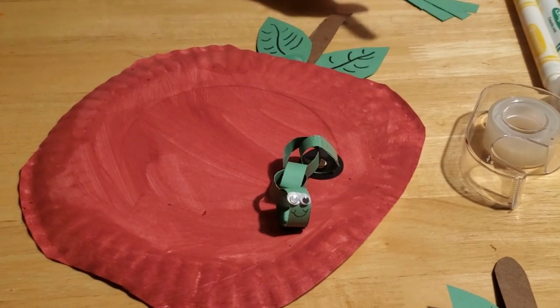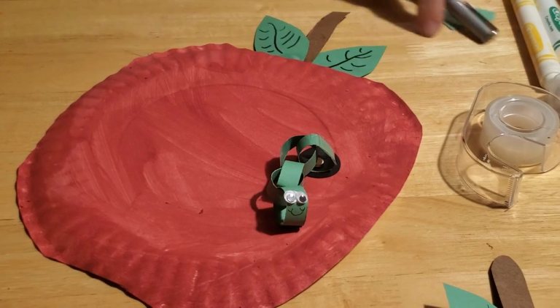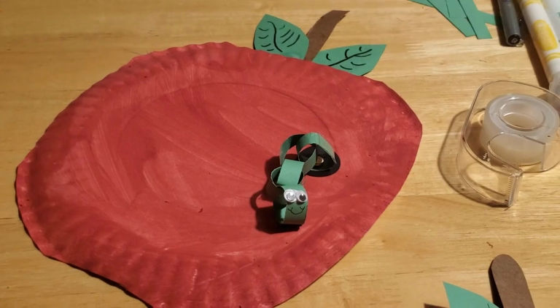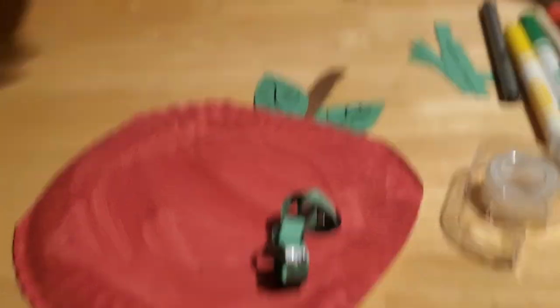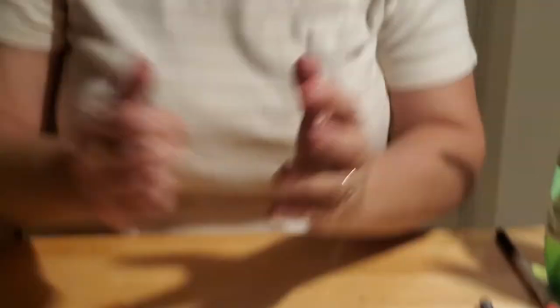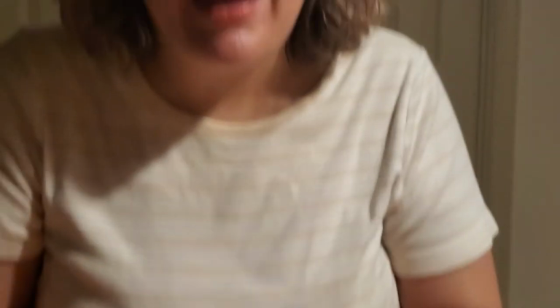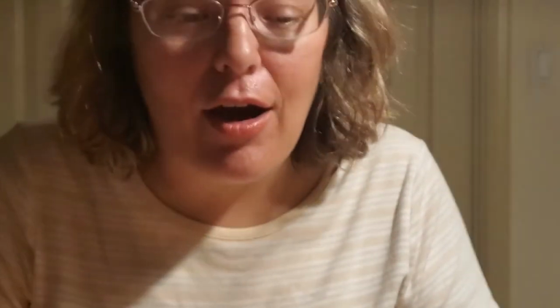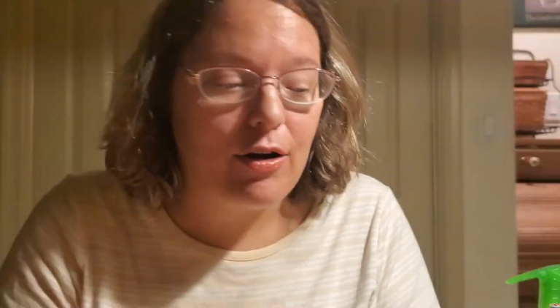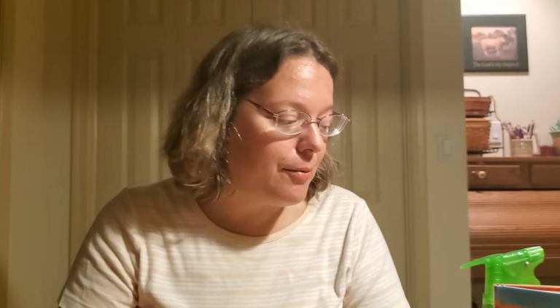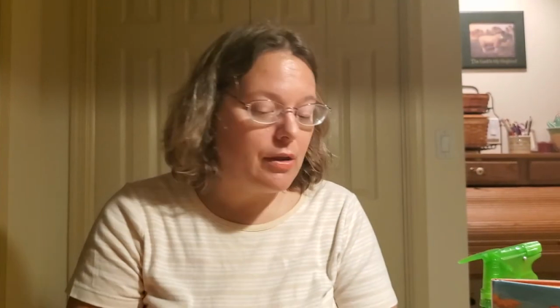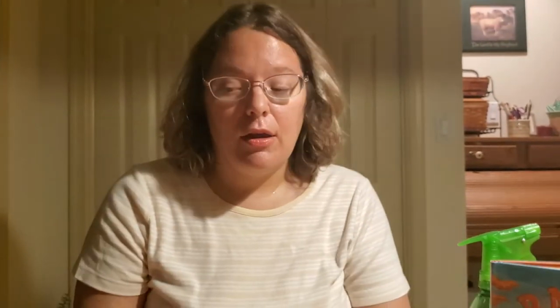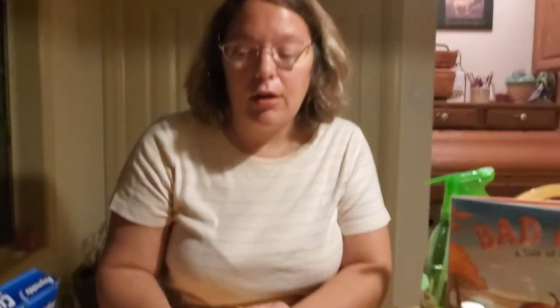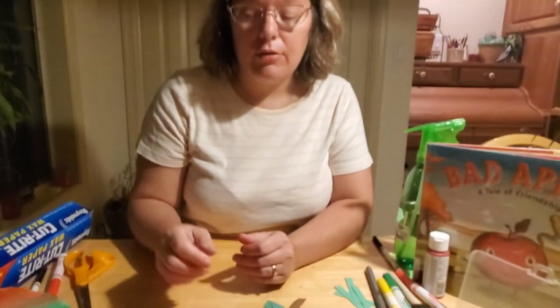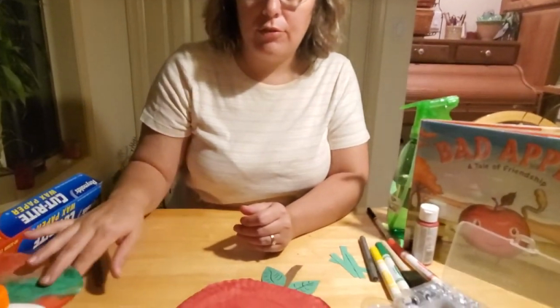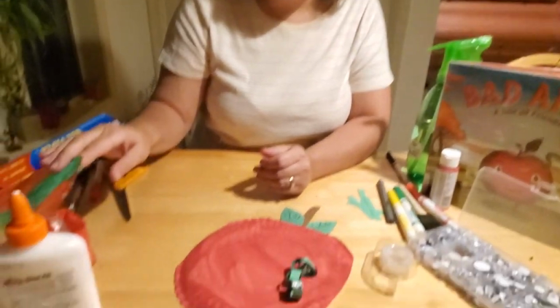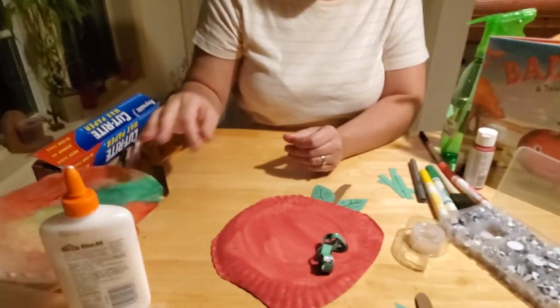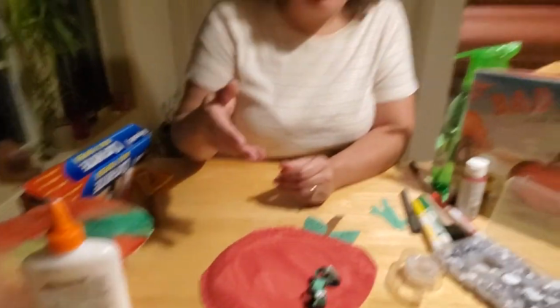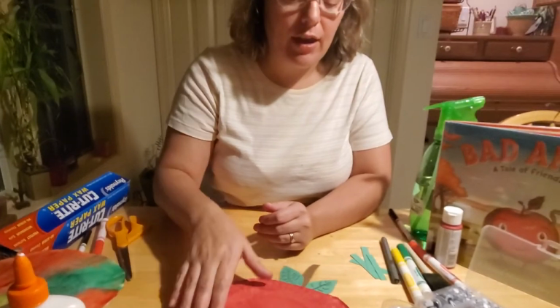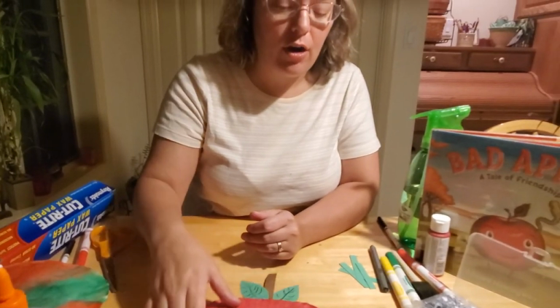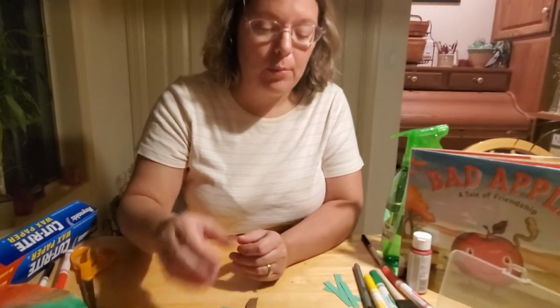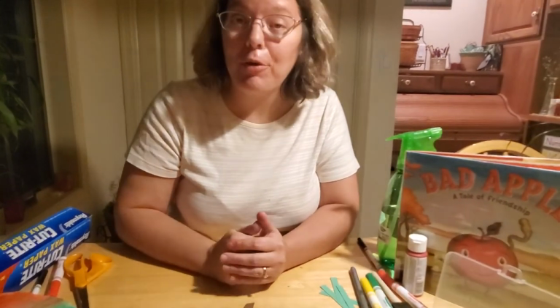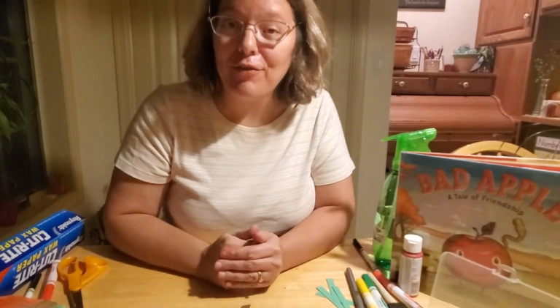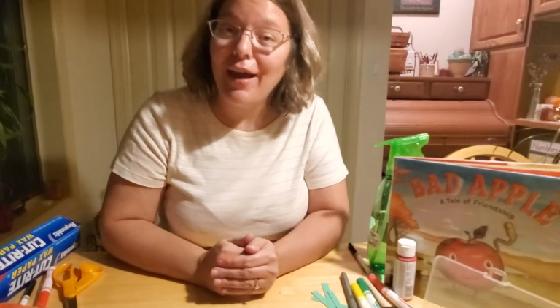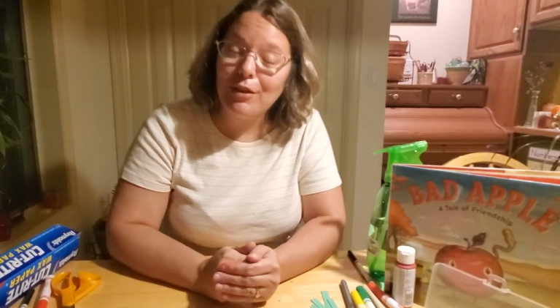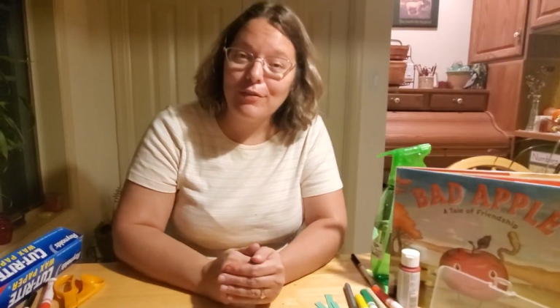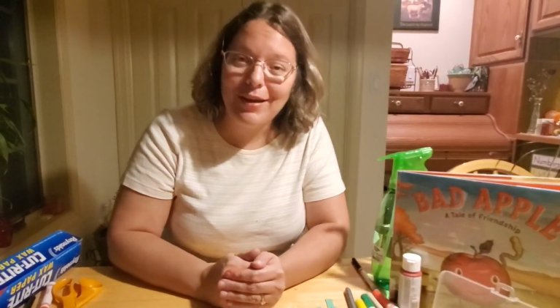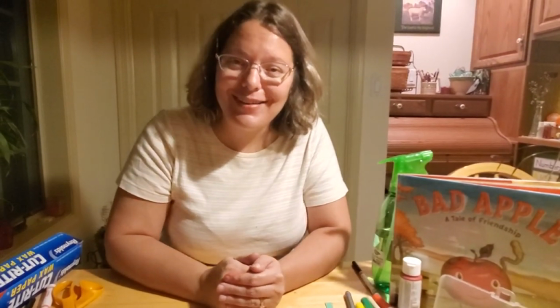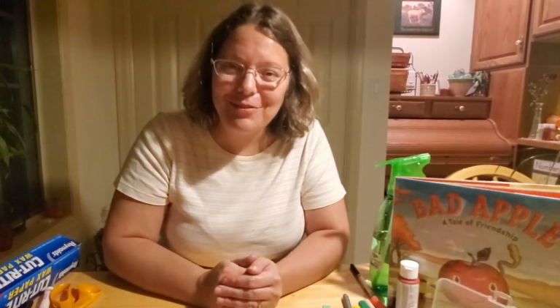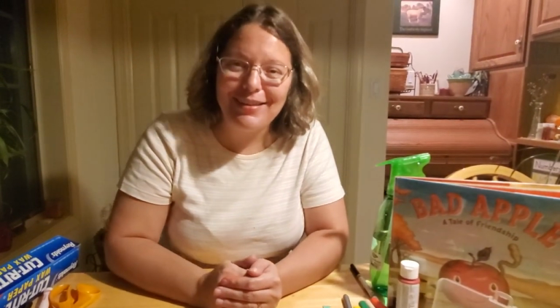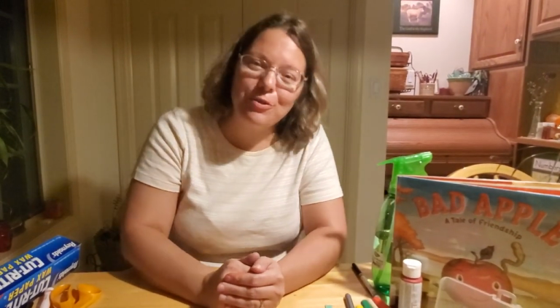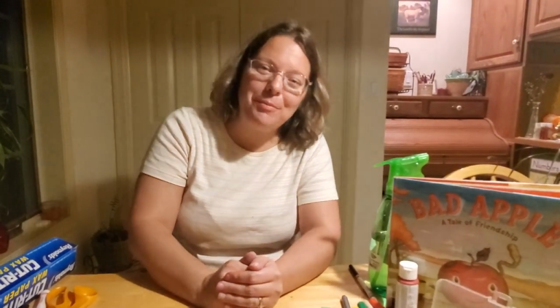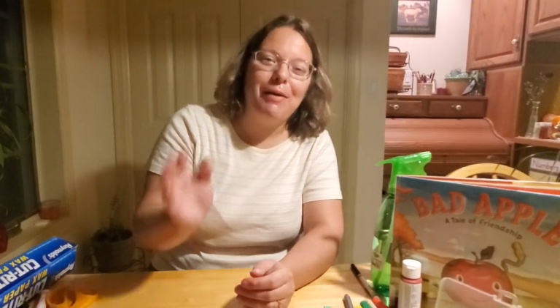I hope you enjoyed our crafts today - our coffee filter craft and our wormy apple craft. We look forward to seeing you guys again next week. Thanks so much for coming. Bye!